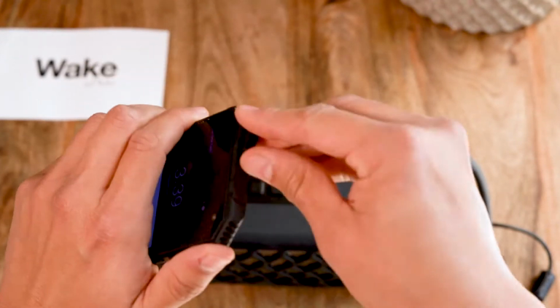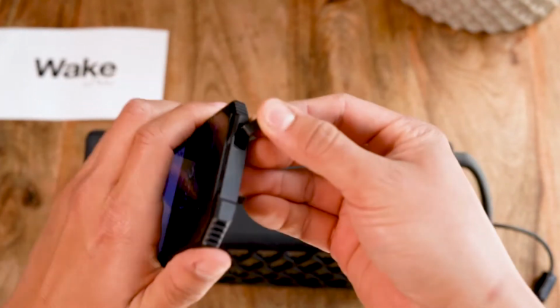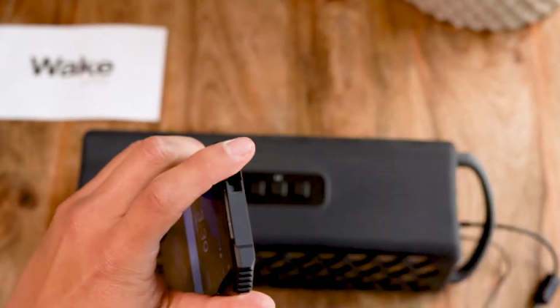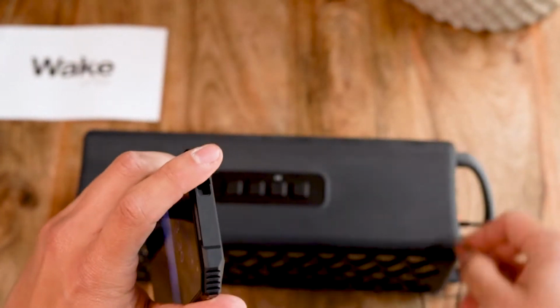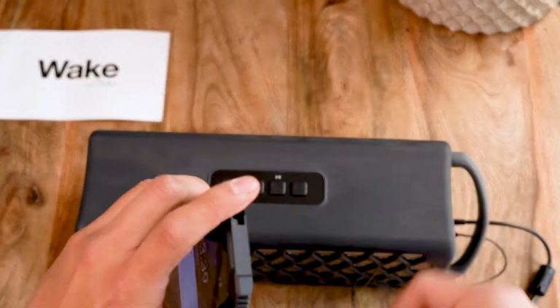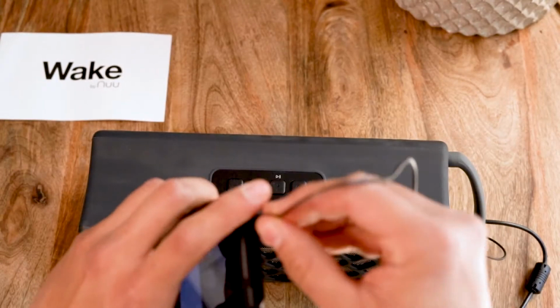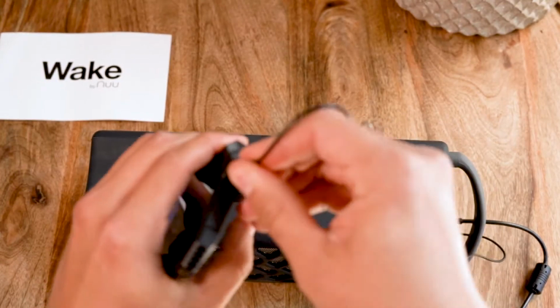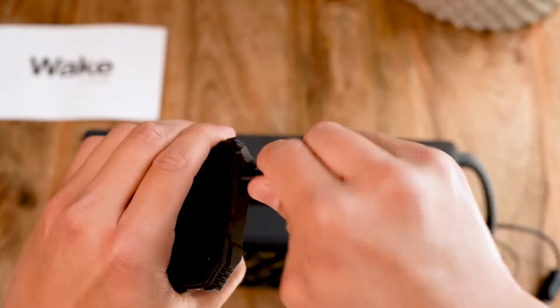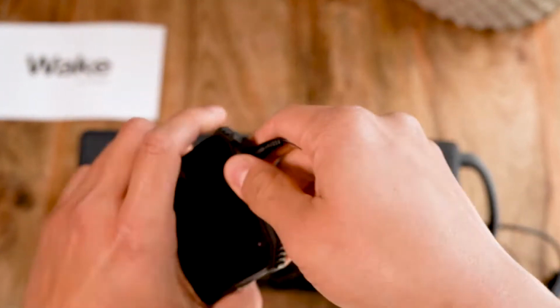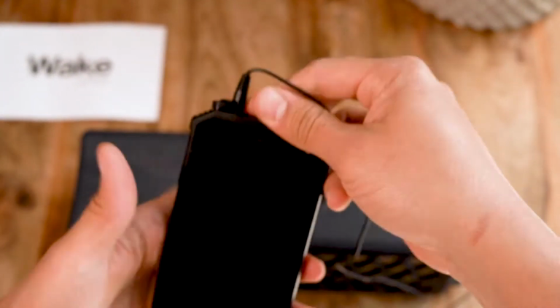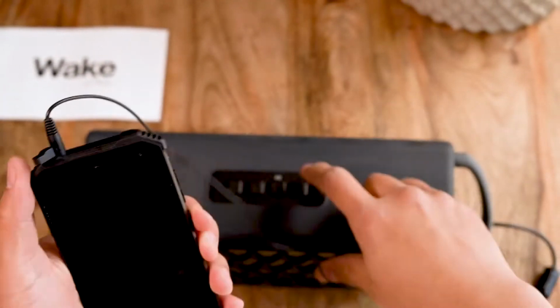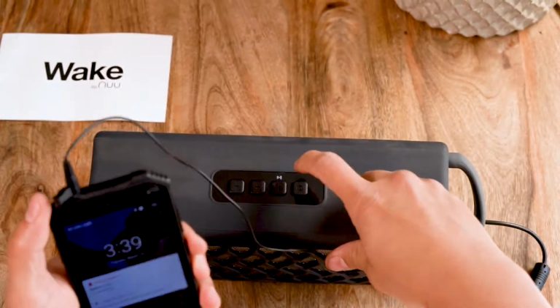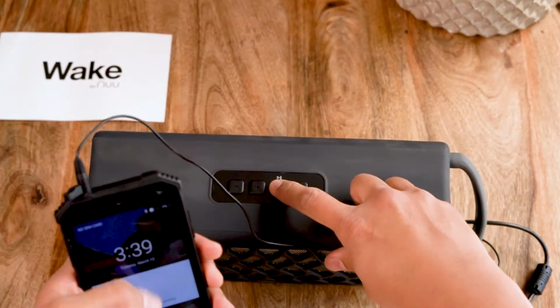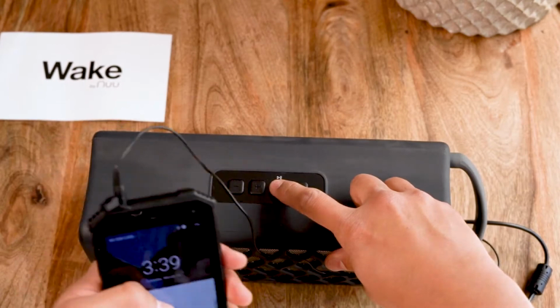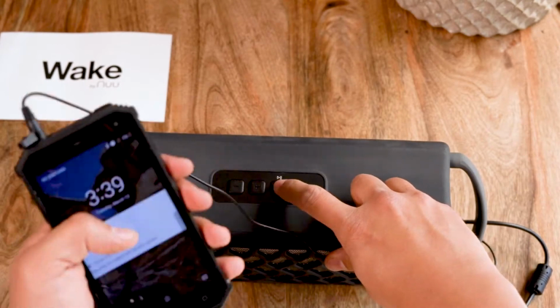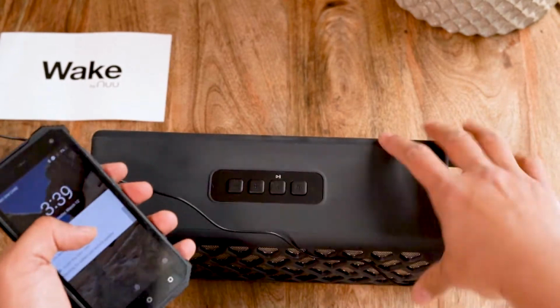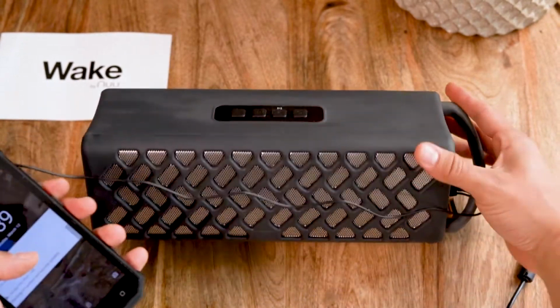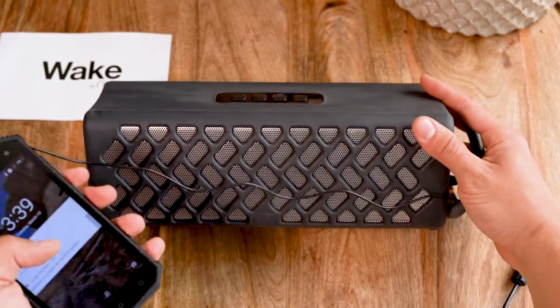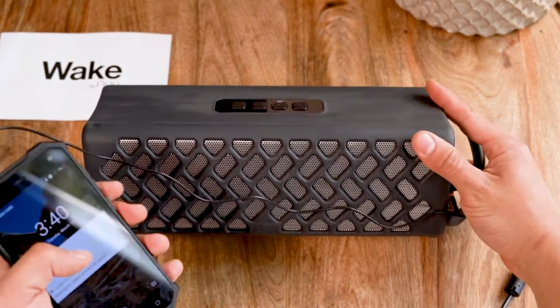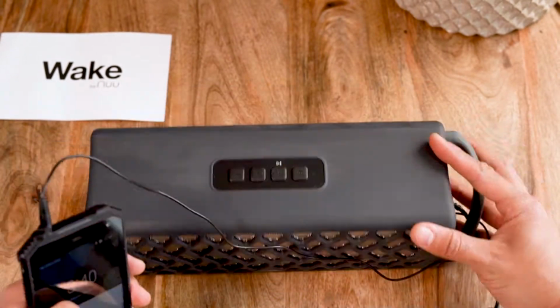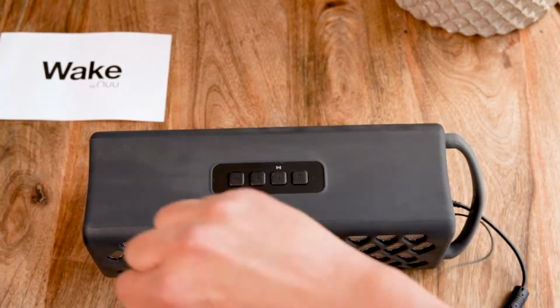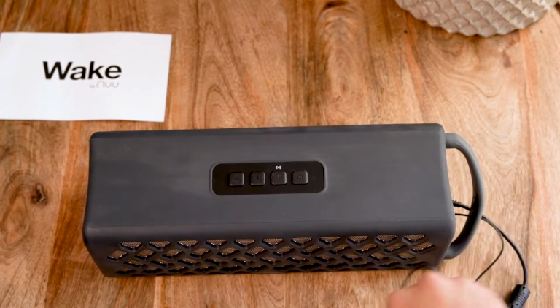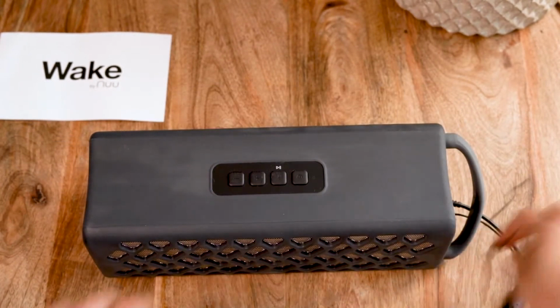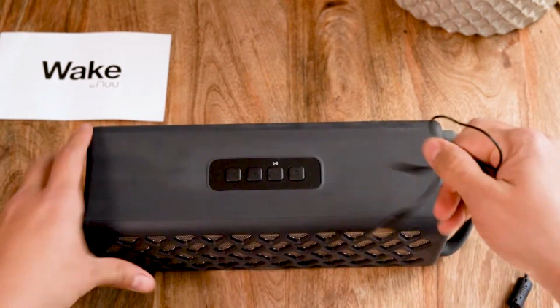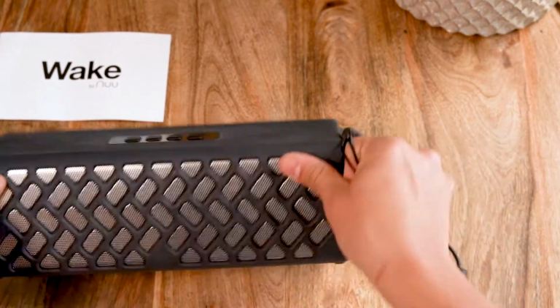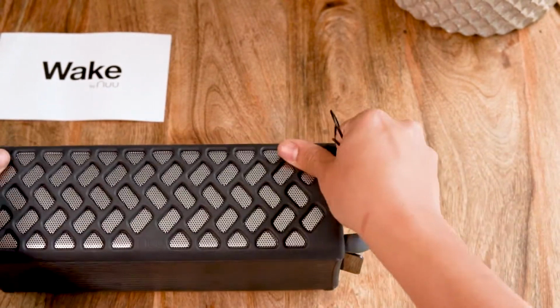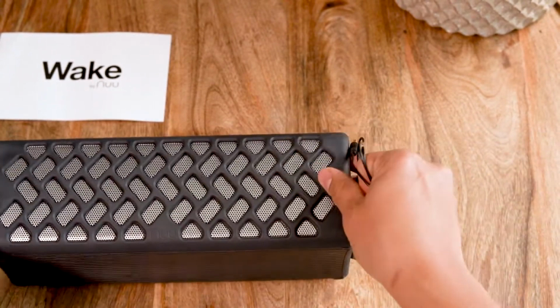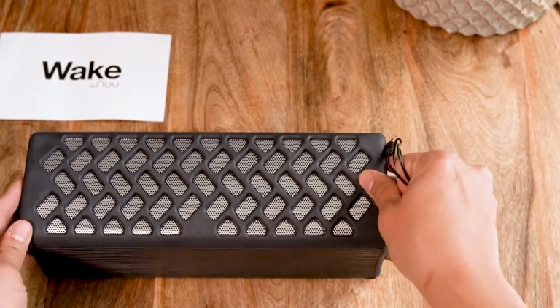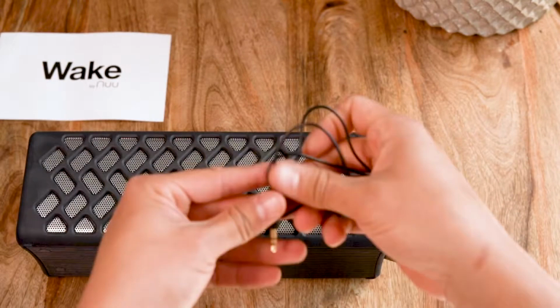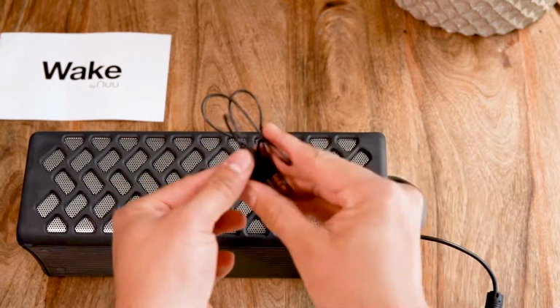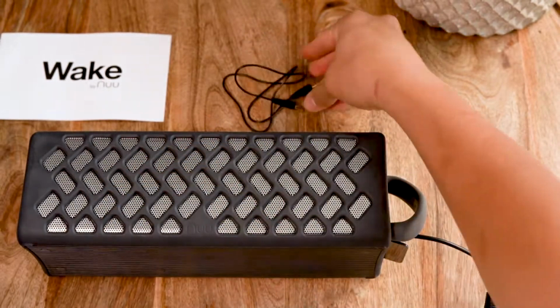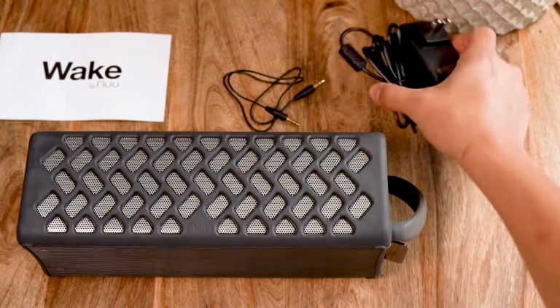With the WAKE speaker you can enjoy up to 7 hours of music while on many adventures. And there you have it! The portable WAKE speaker from Neumobile.